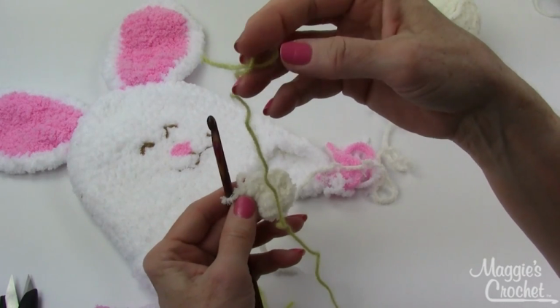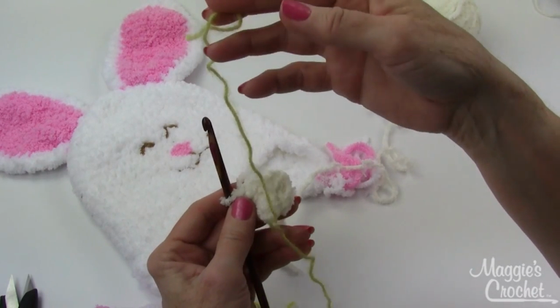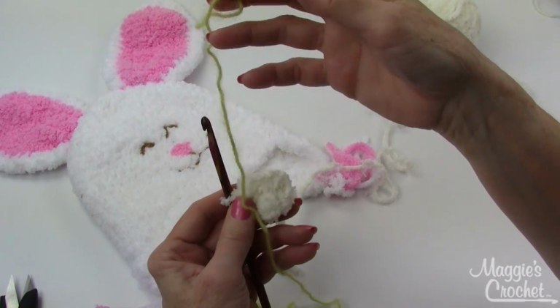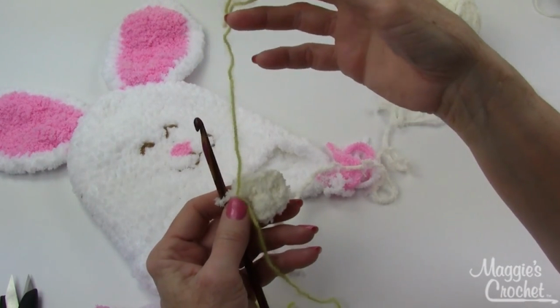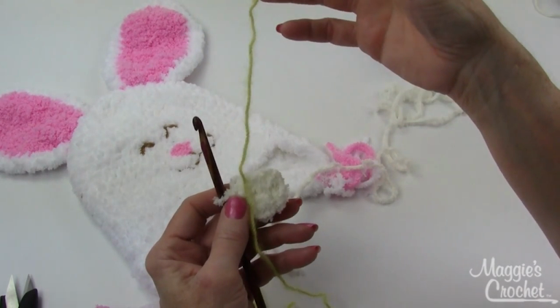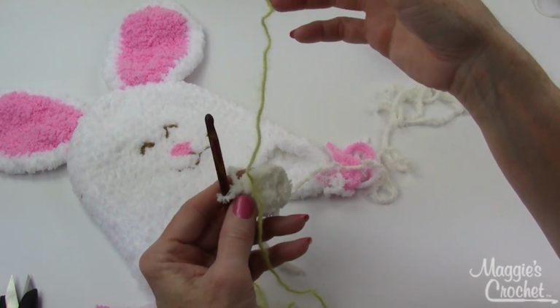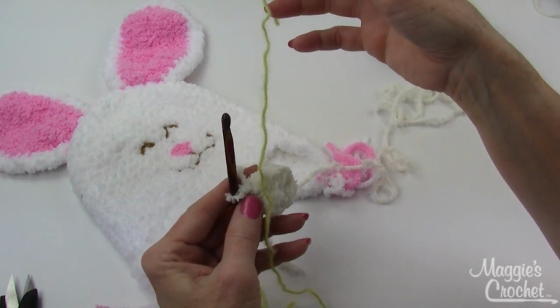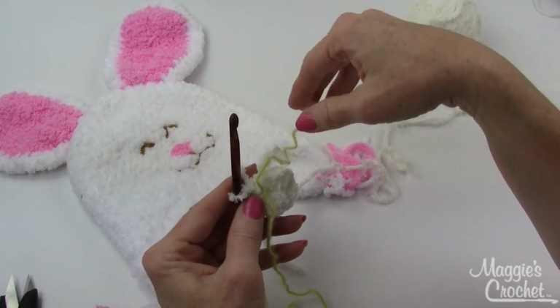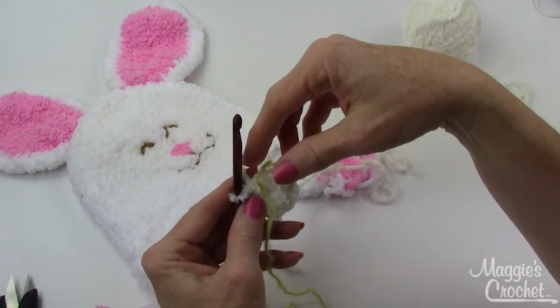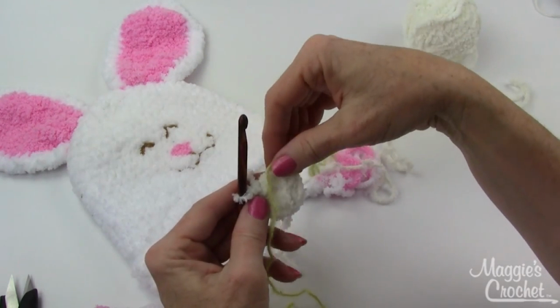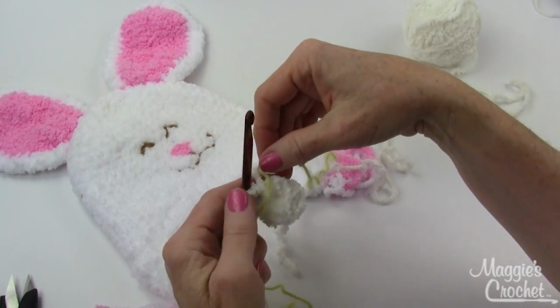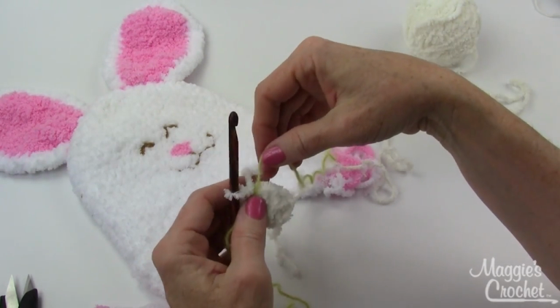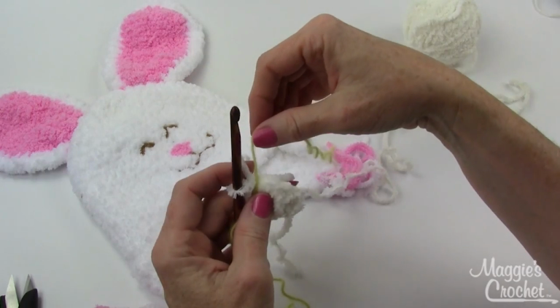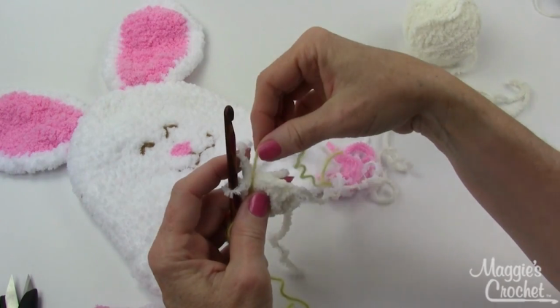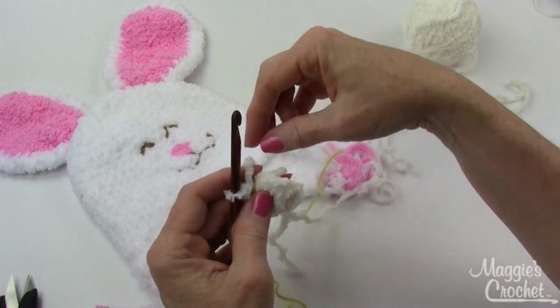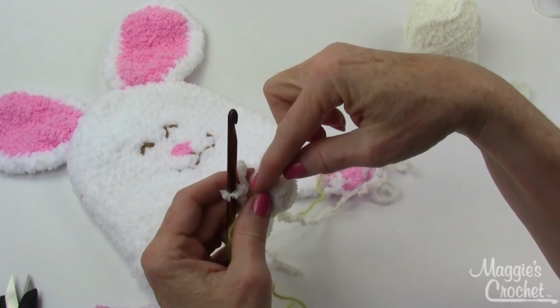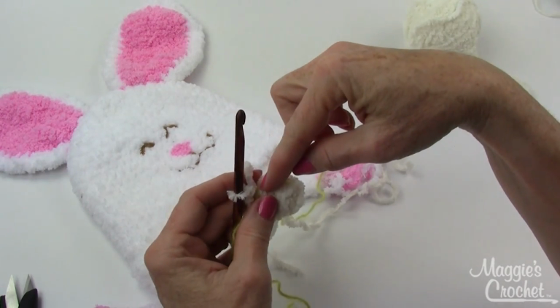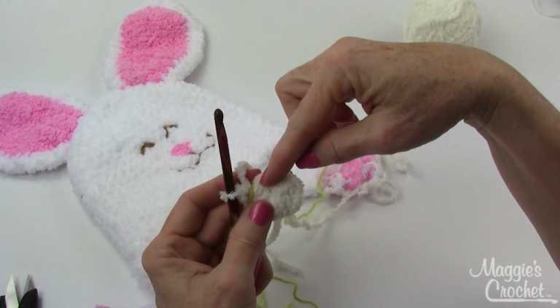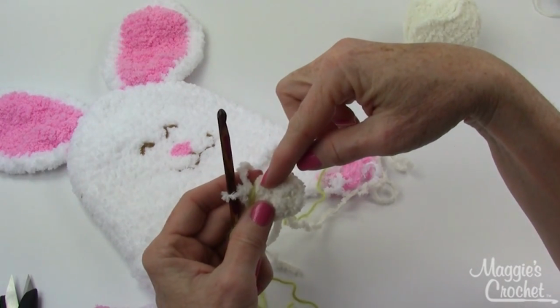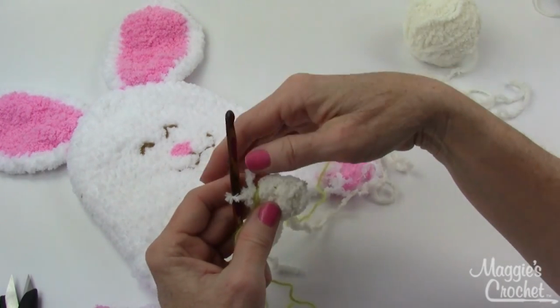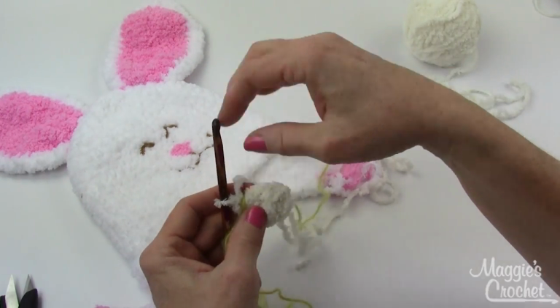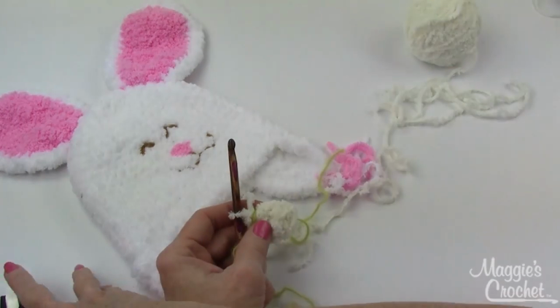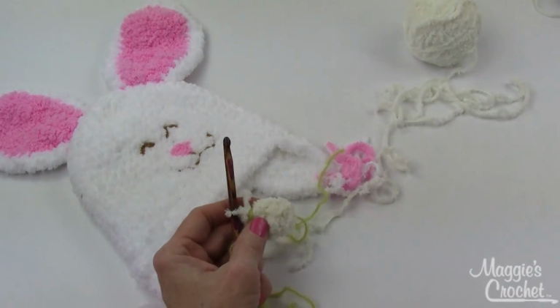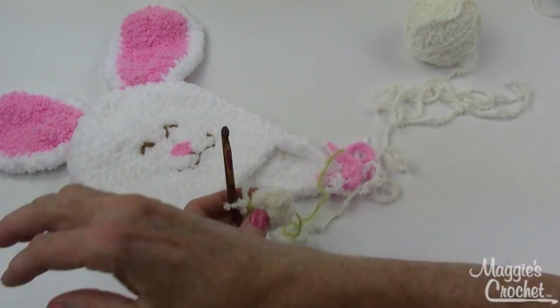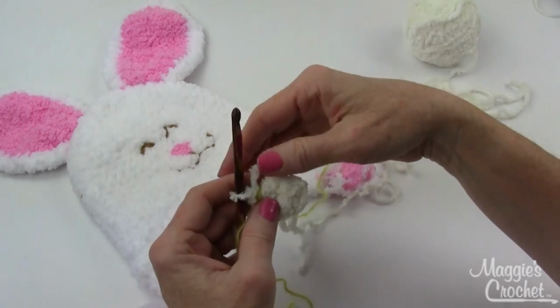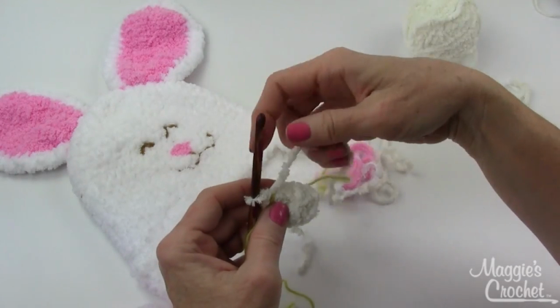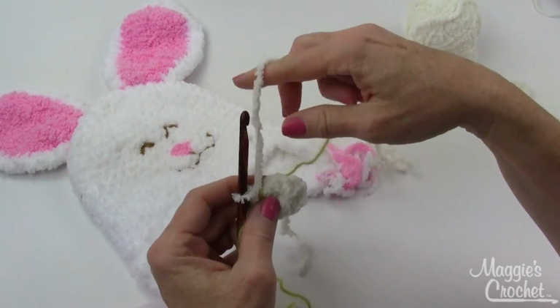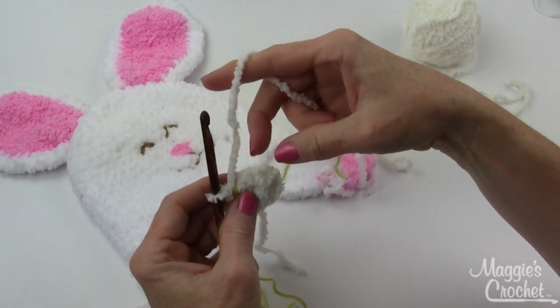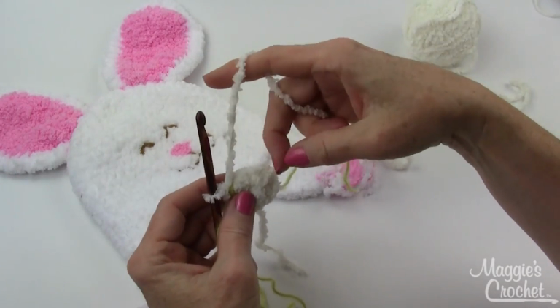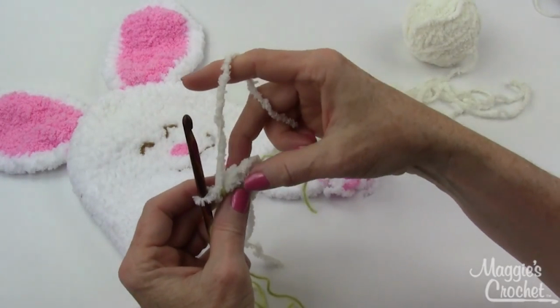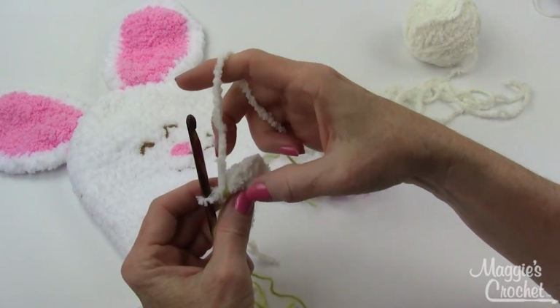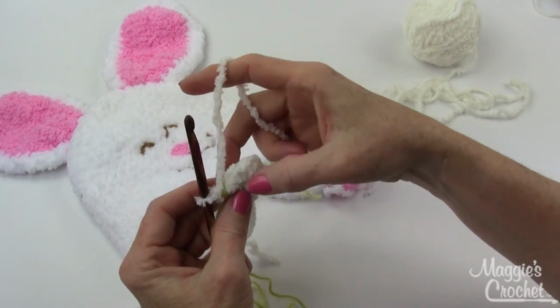Now you take a long piece of contrasting yarn, probably about 18 inches long — 12 would probably work — and just lay it on this side of the last stitch that you worked. Then you continue on to round two without joining.